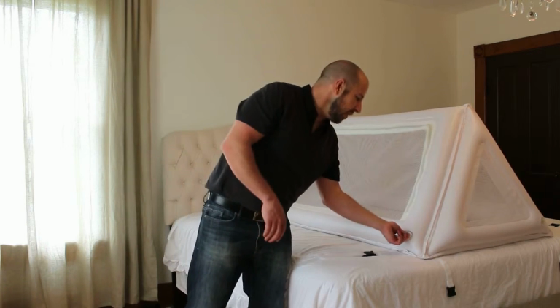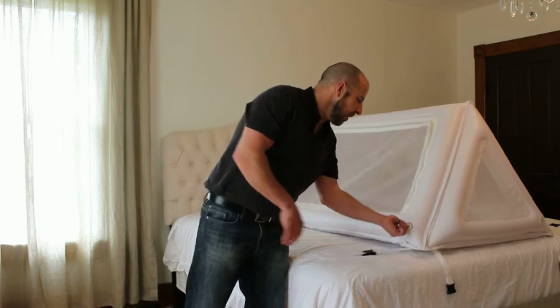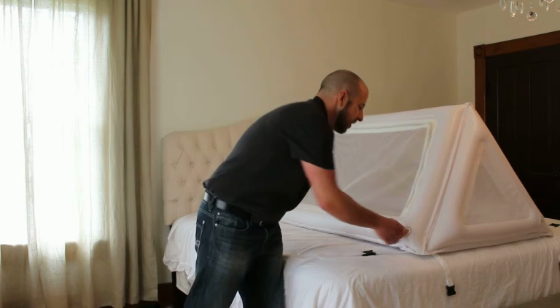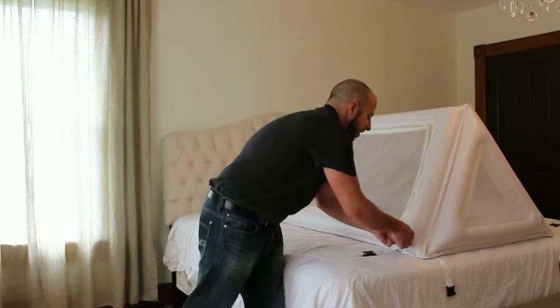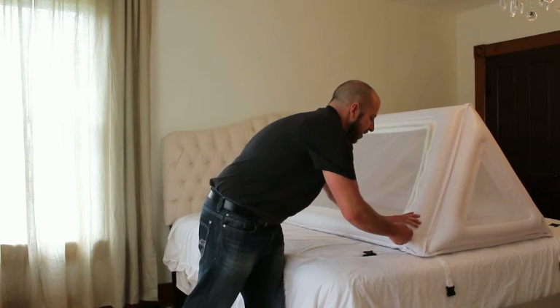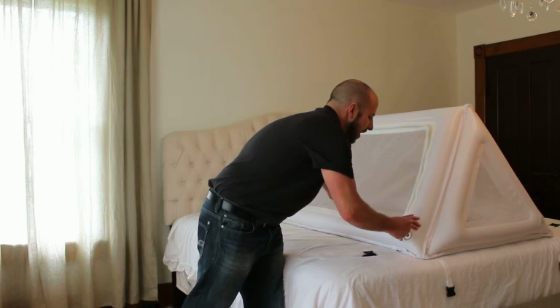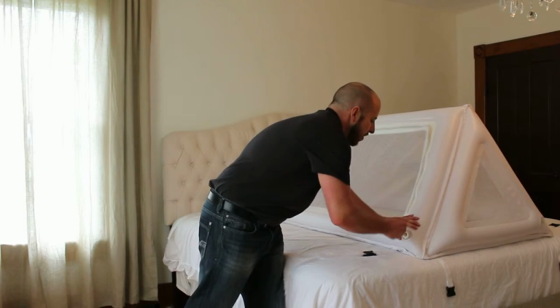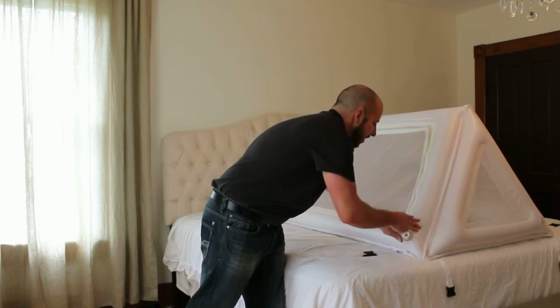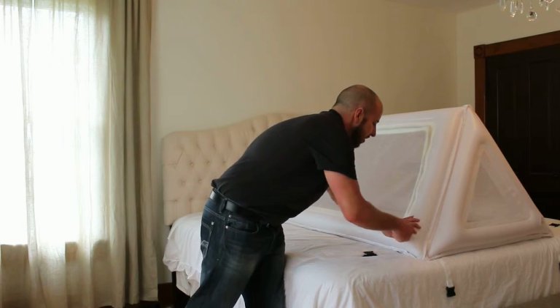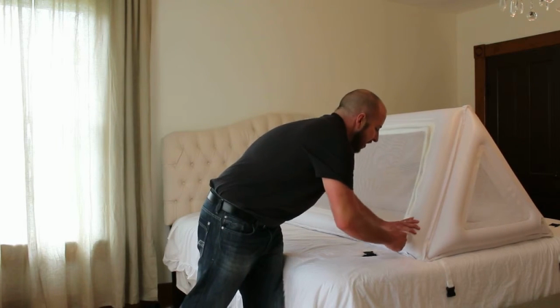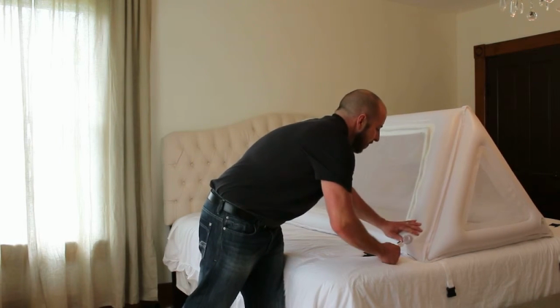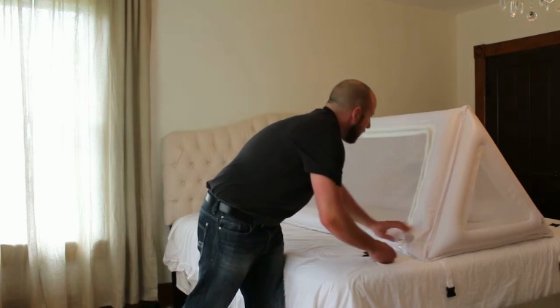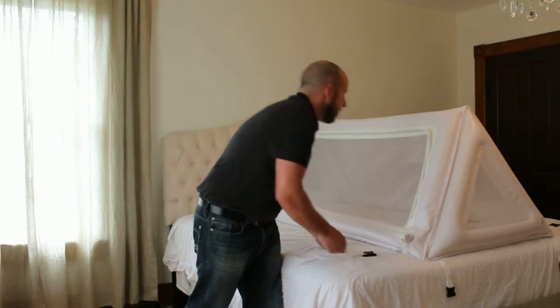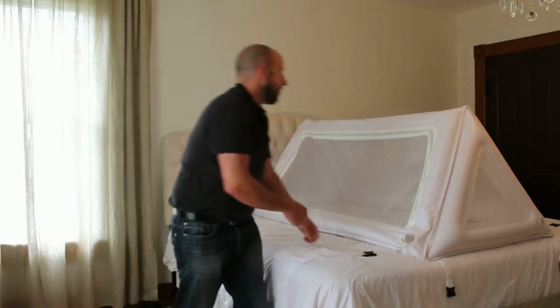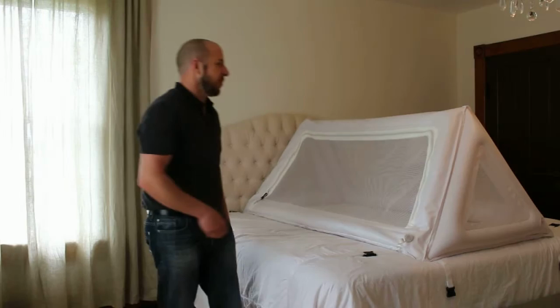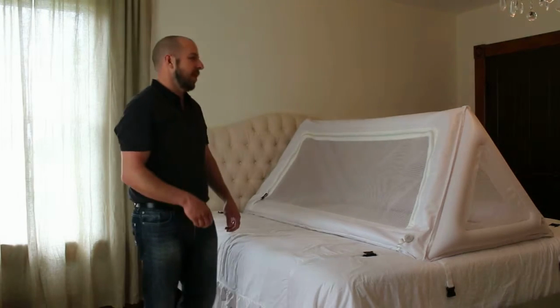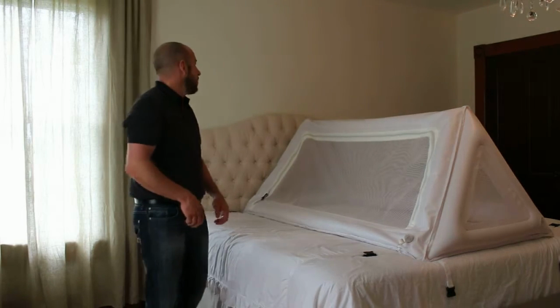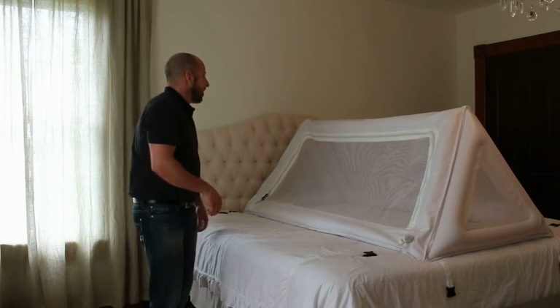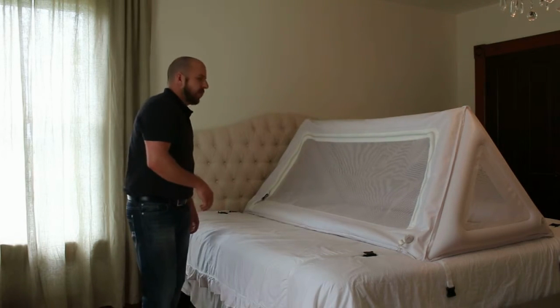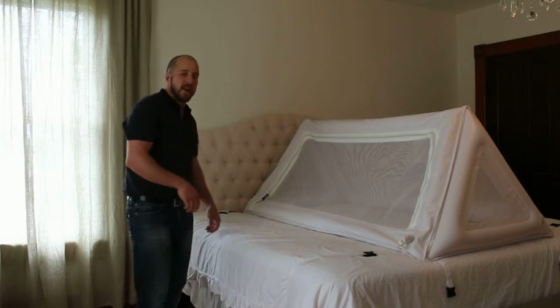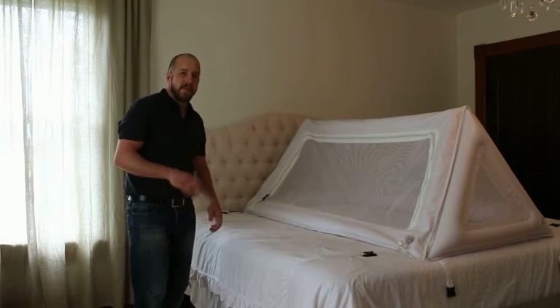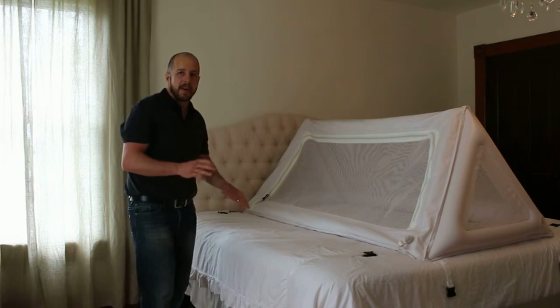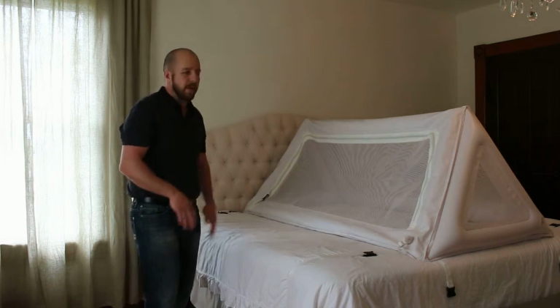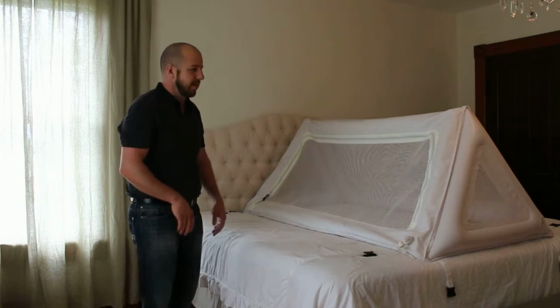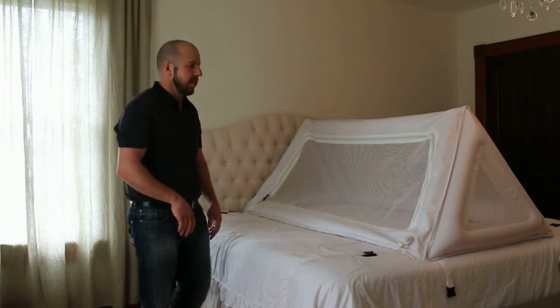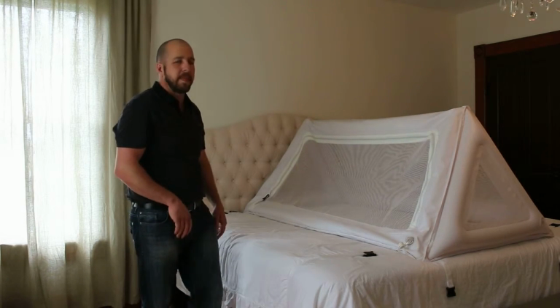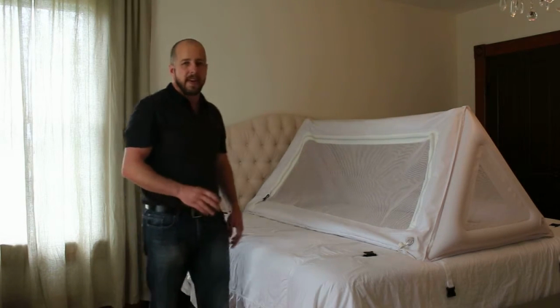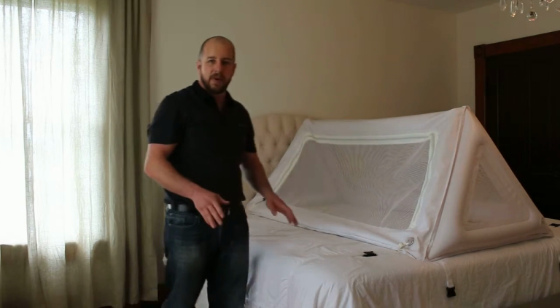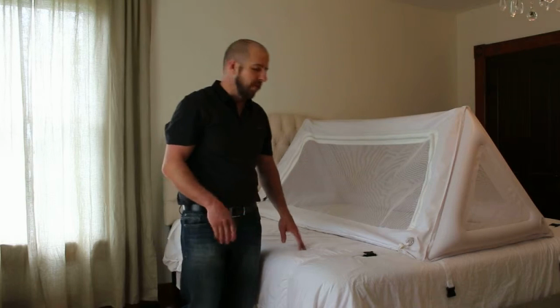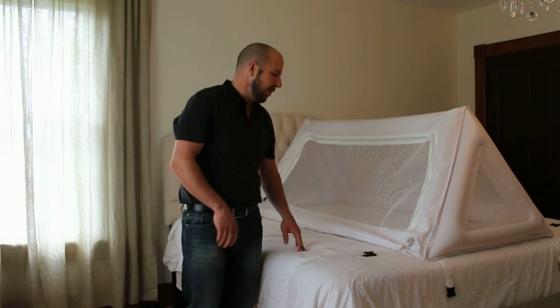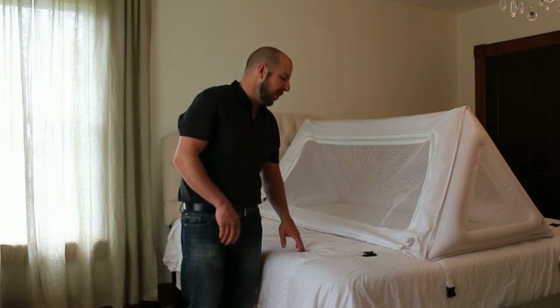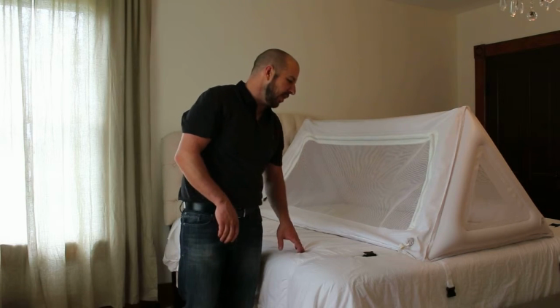— you can actually have one side deflated and the bed will still stay up. So that's just one kind of safety practice. That way it doesn't cause any entrapment or anything else. You don't have to worry about that with a child in there.